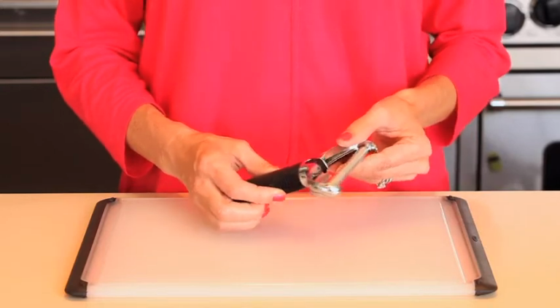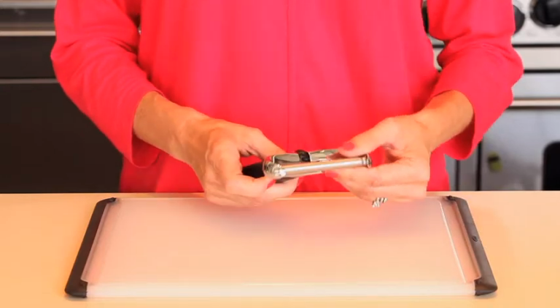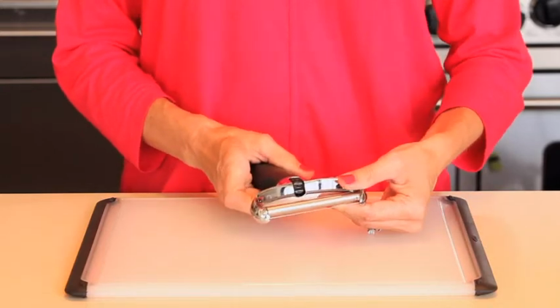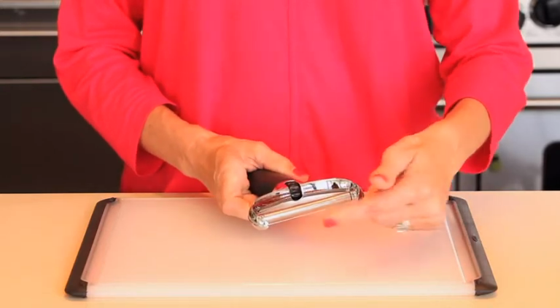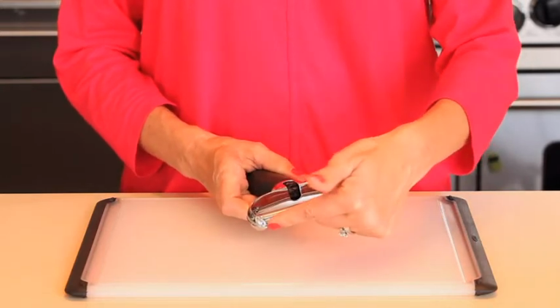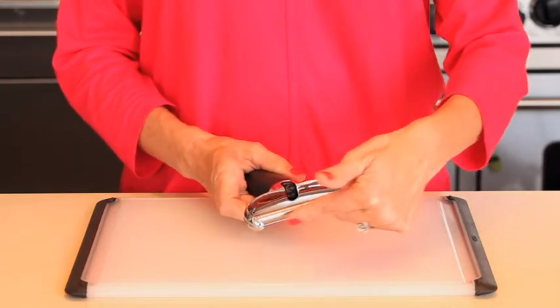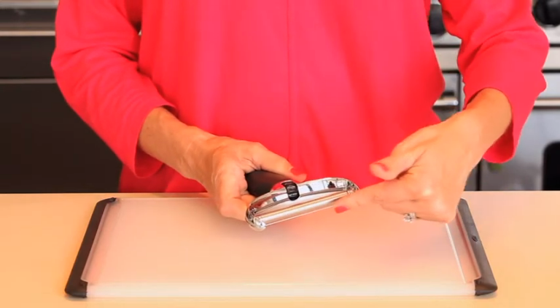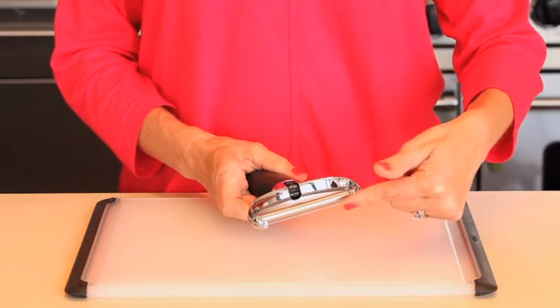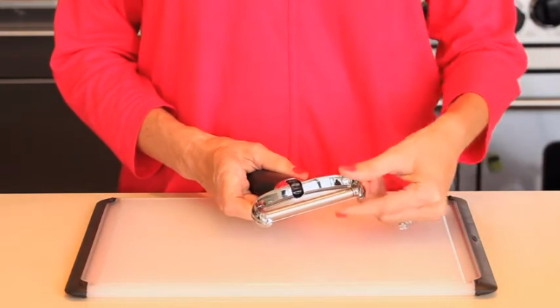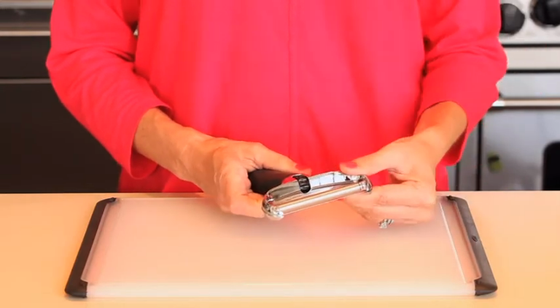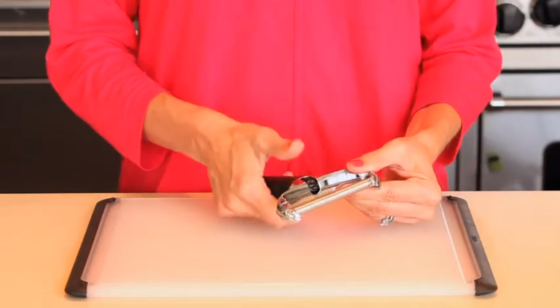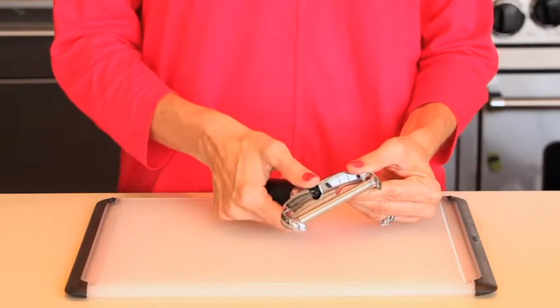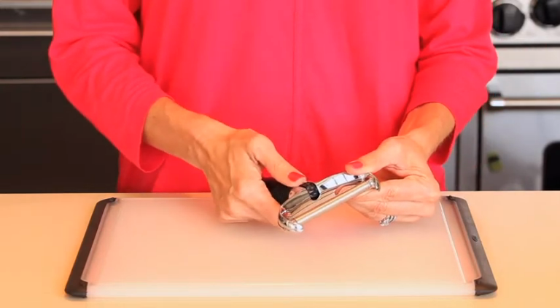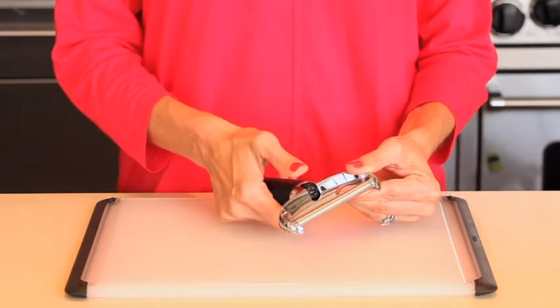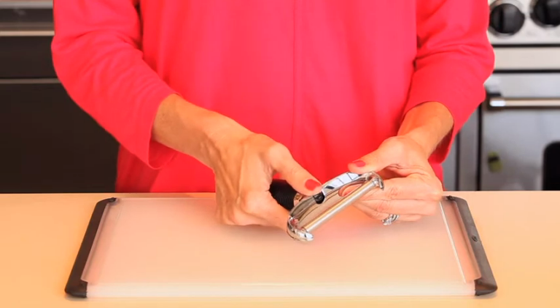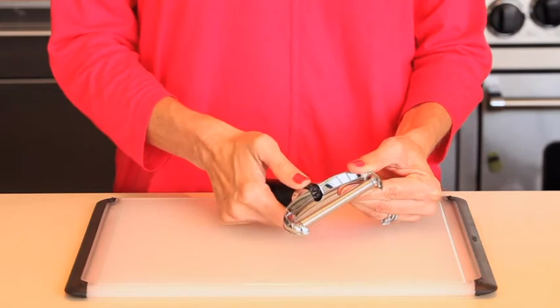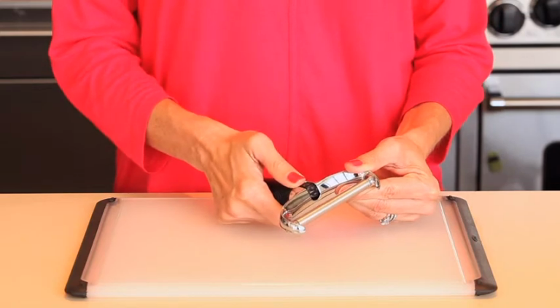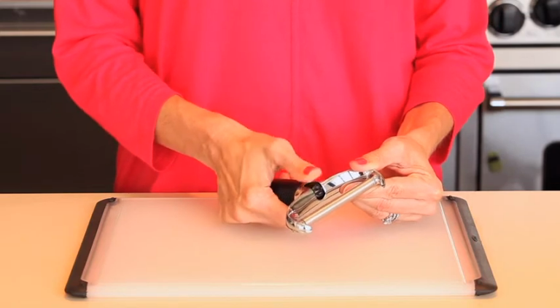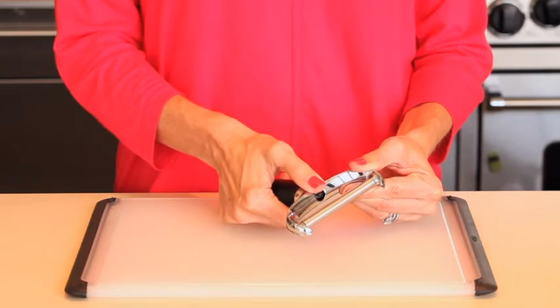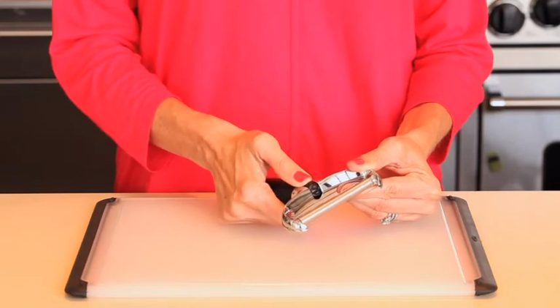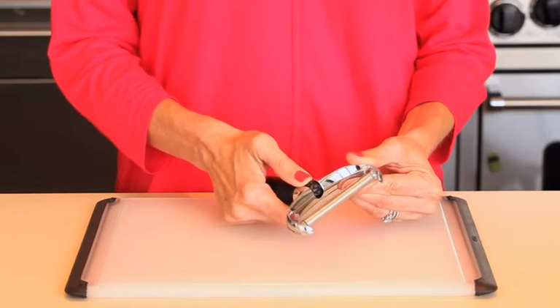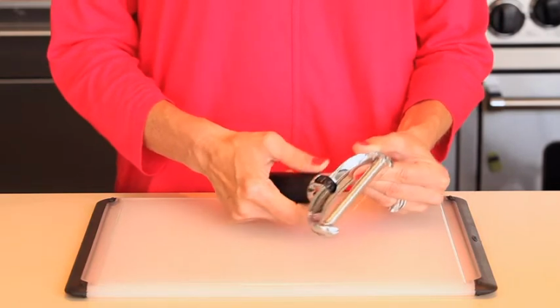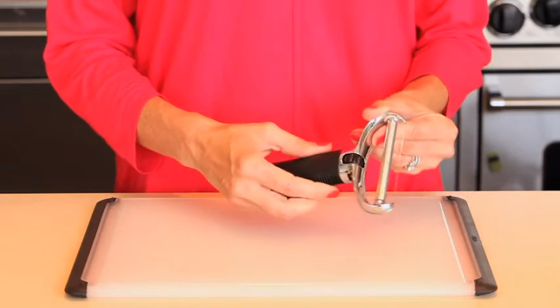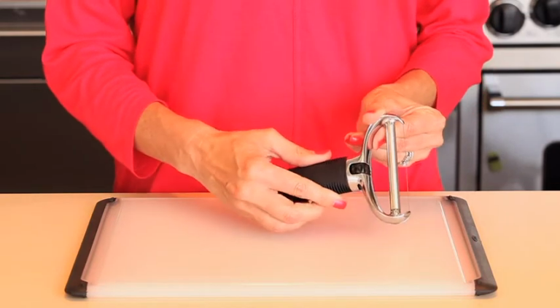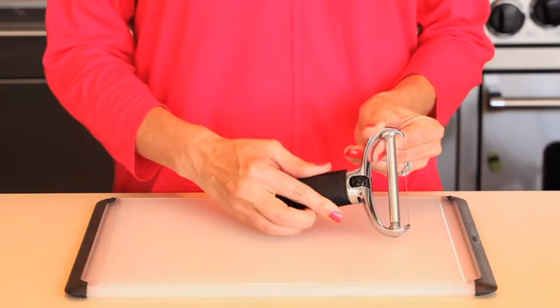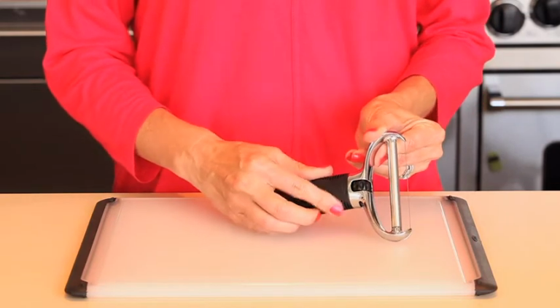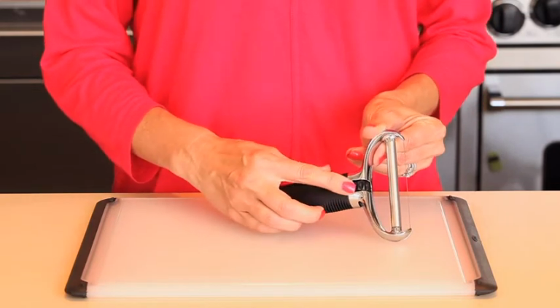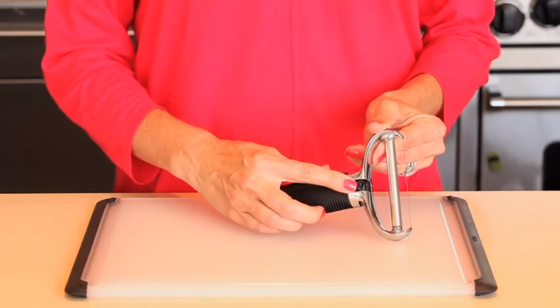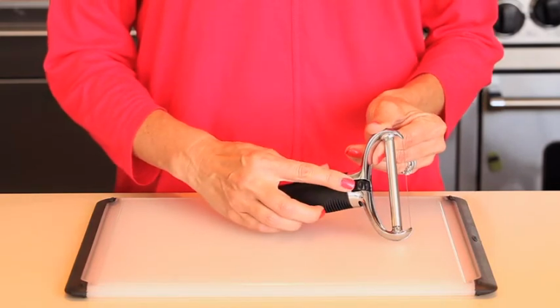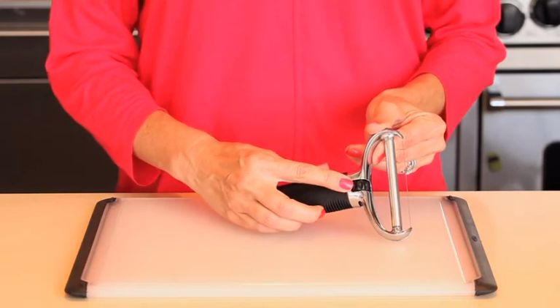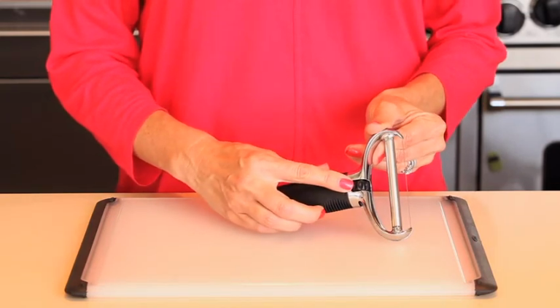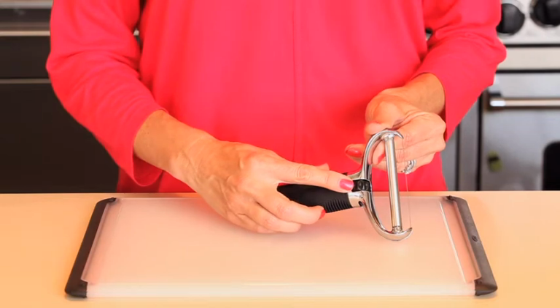The stainless steel wire is easy to load and is tightened into place with a convenient tensioning wheel. The tensioning wheel can also be used to tighten wires that loosen over time.